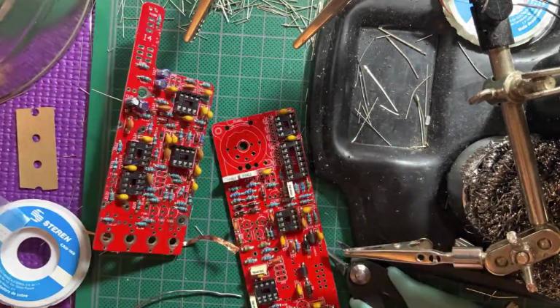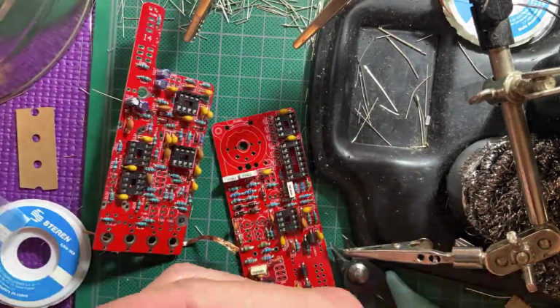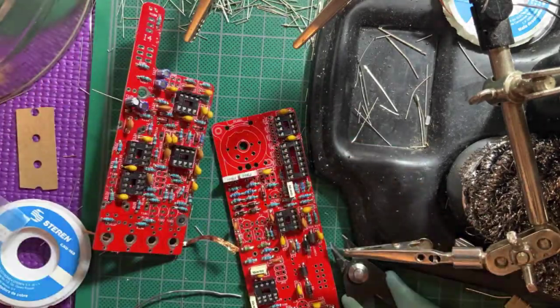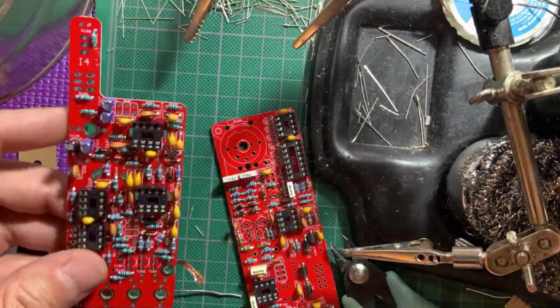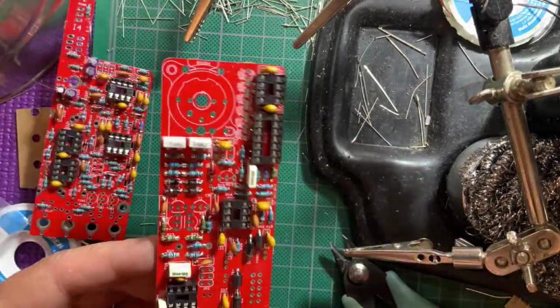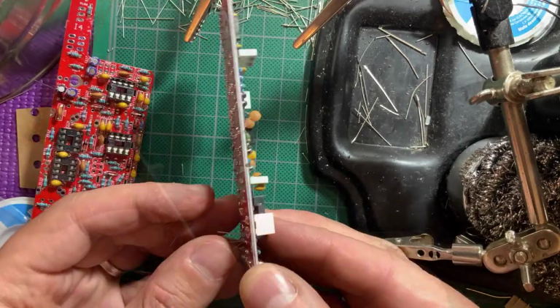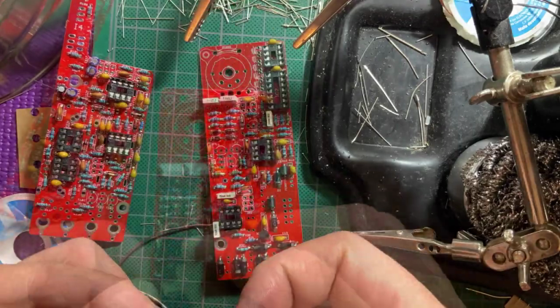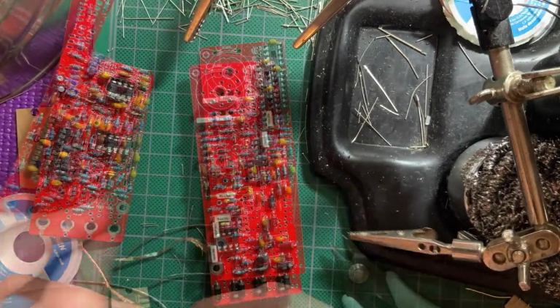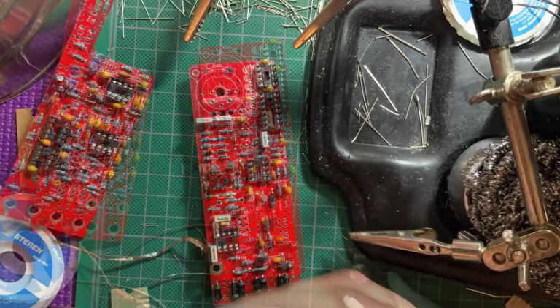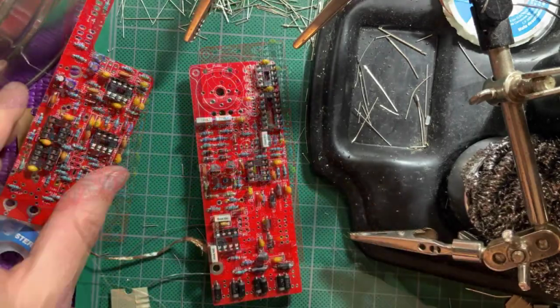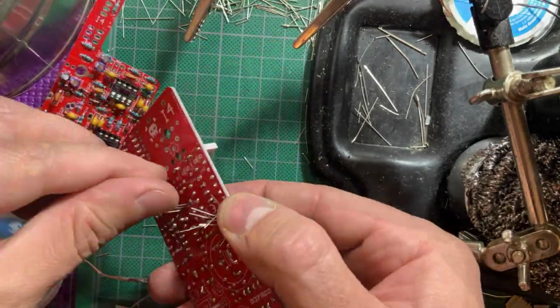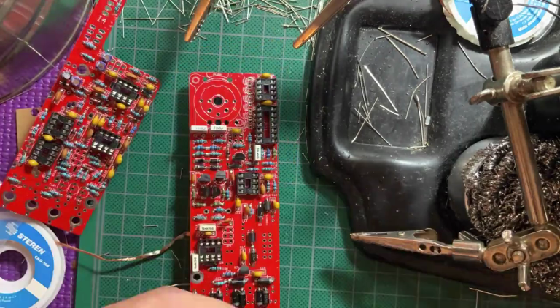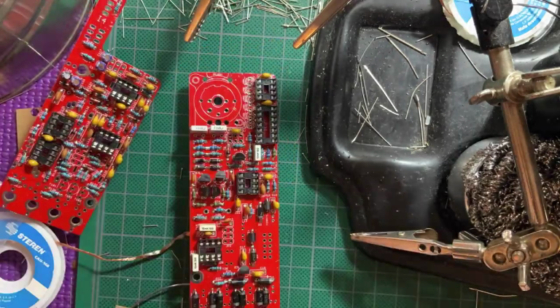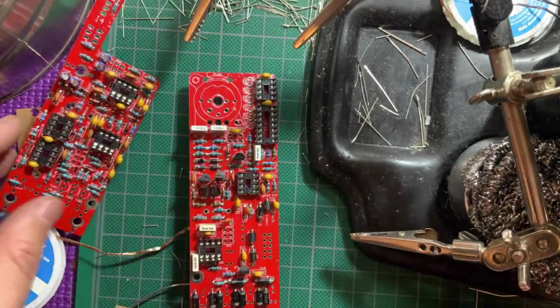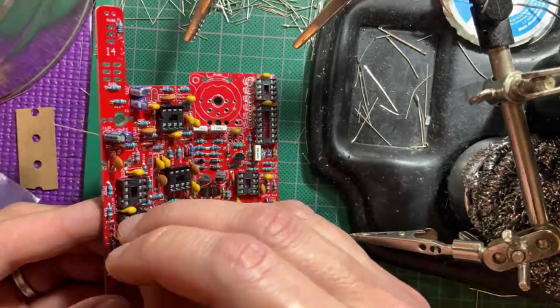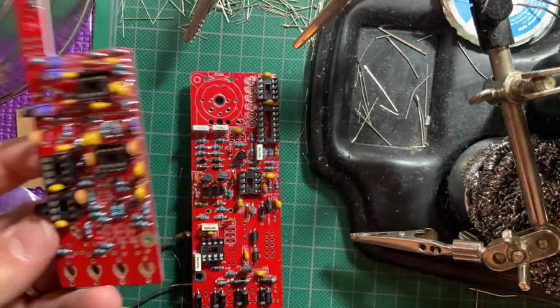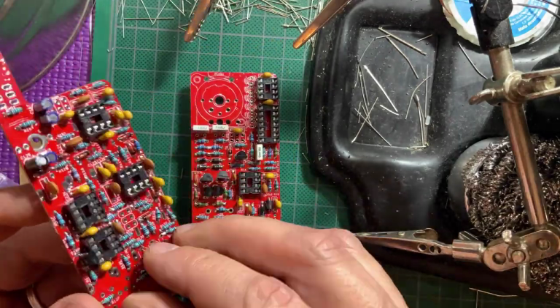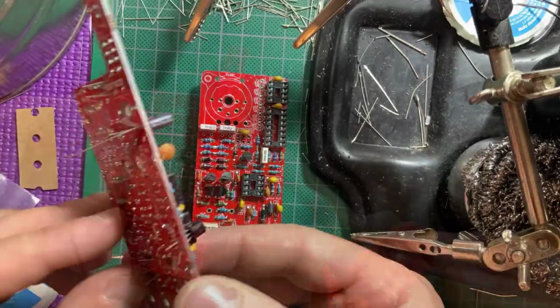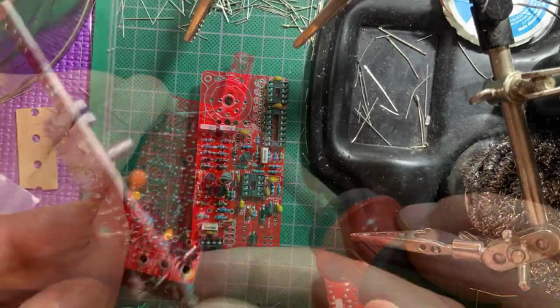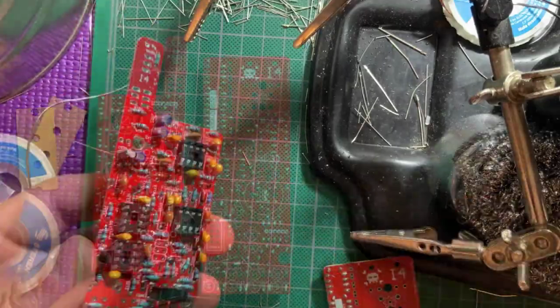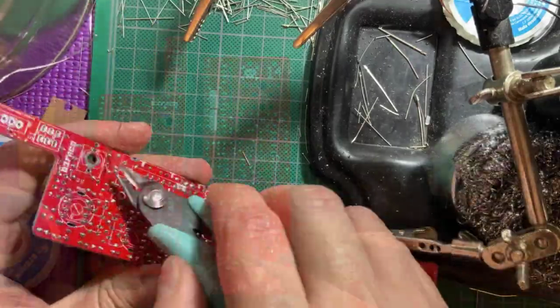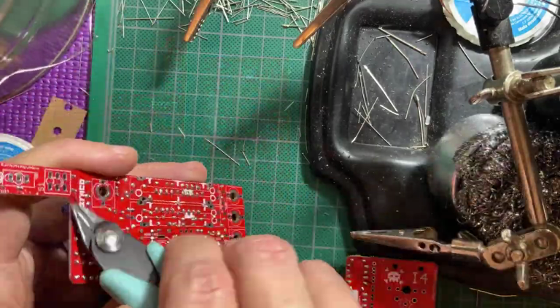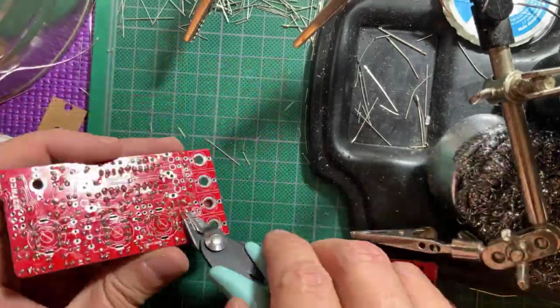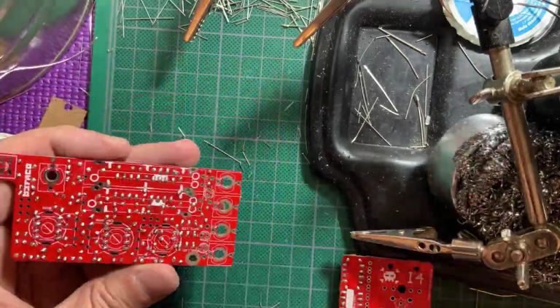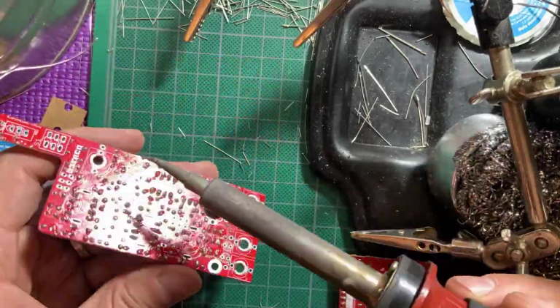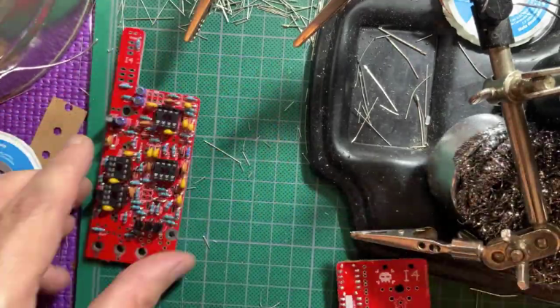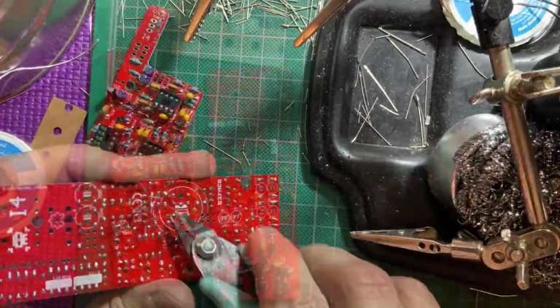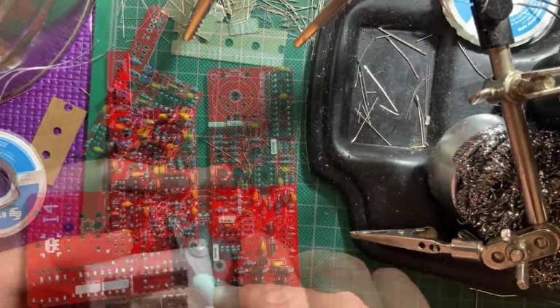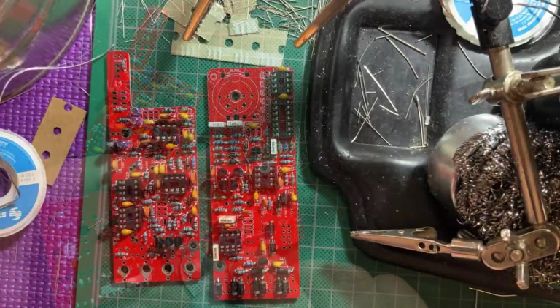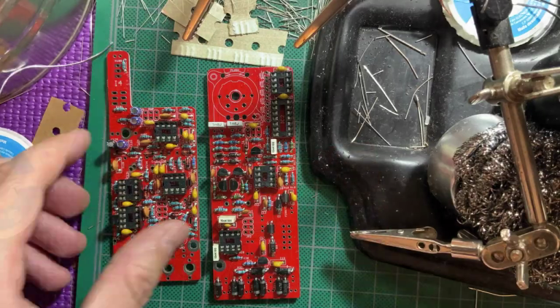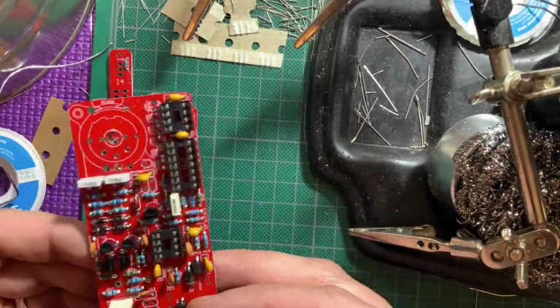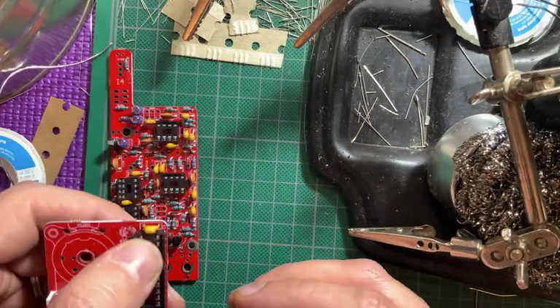Install the transistors, making sure they match the orientation on the silkscreen. Then snap the ICs onto their respective sockets.